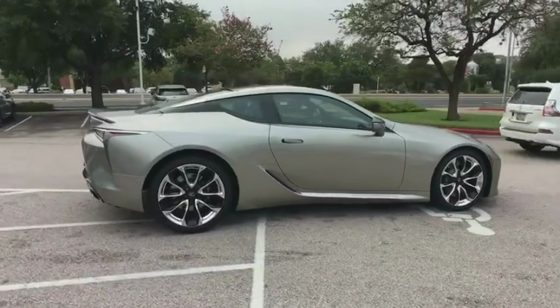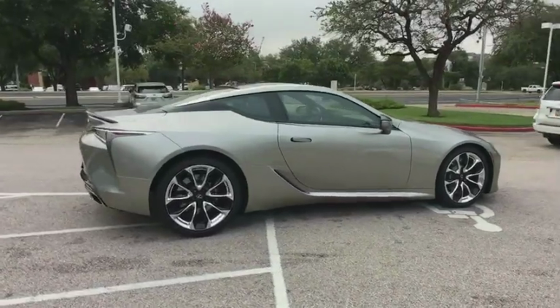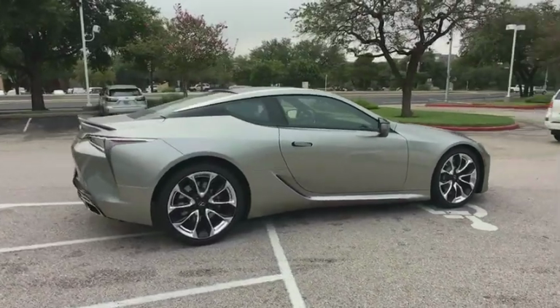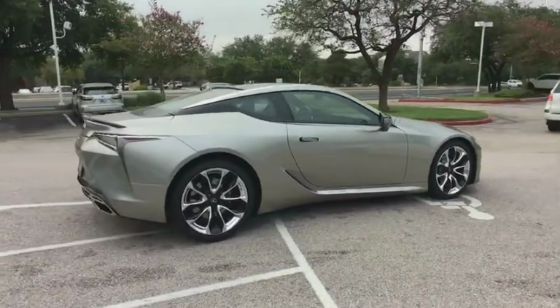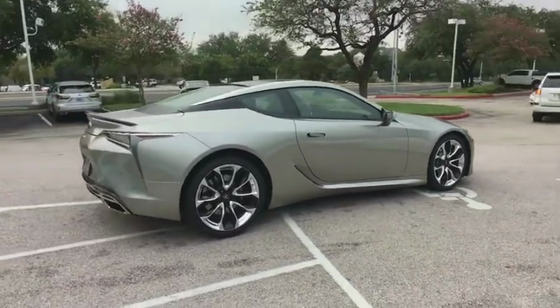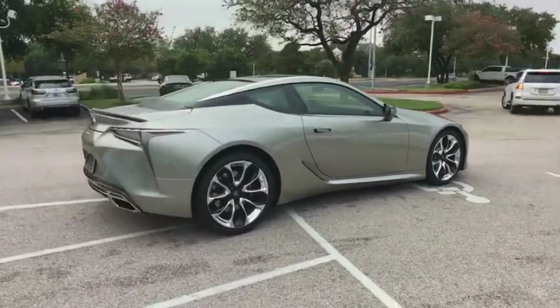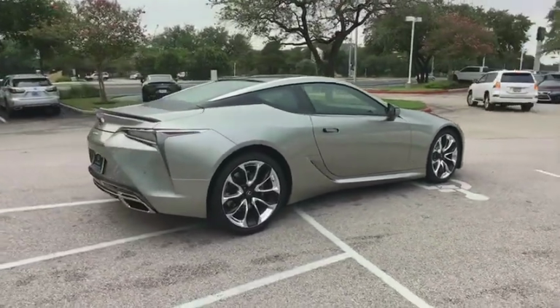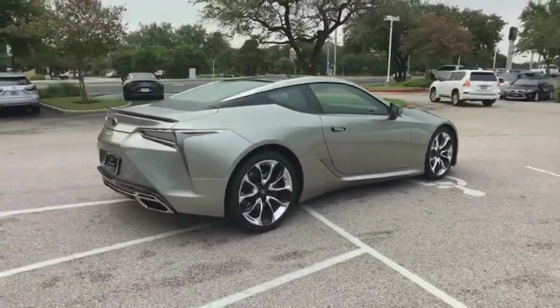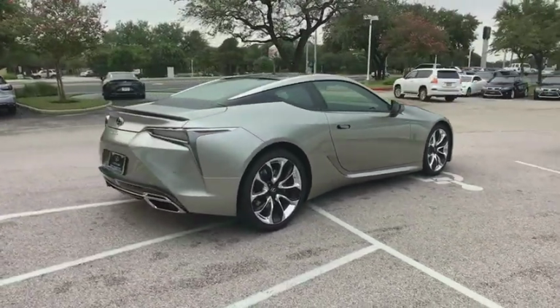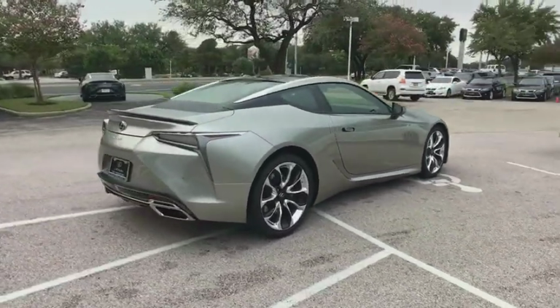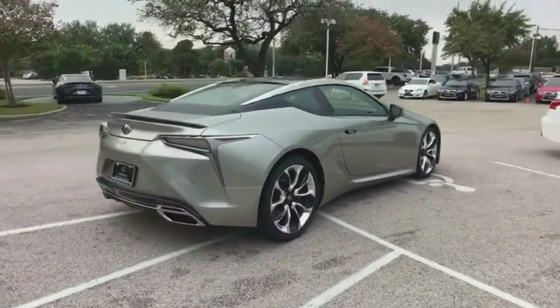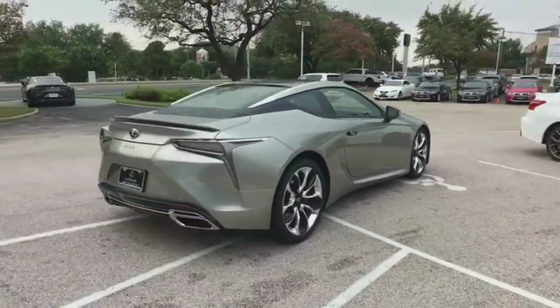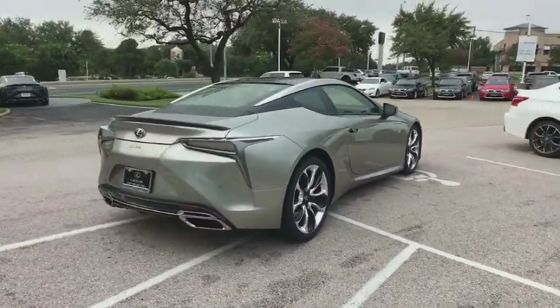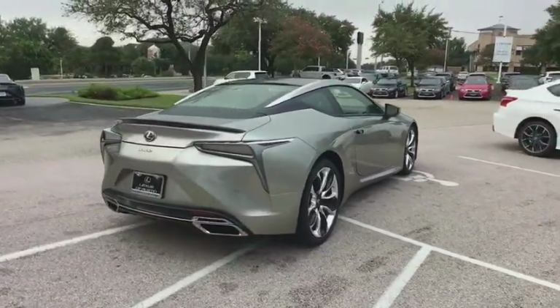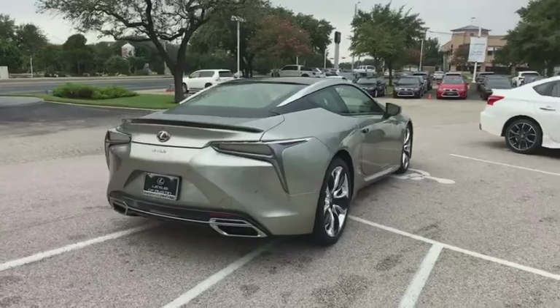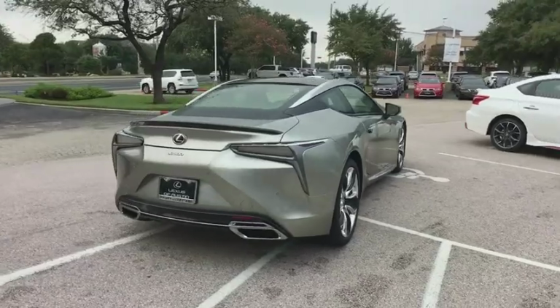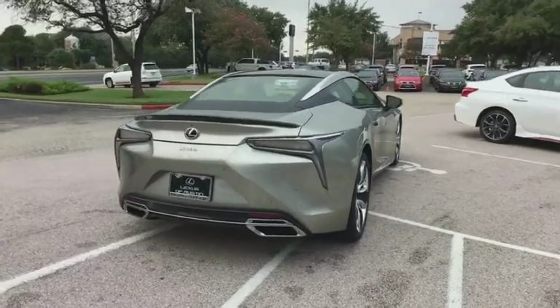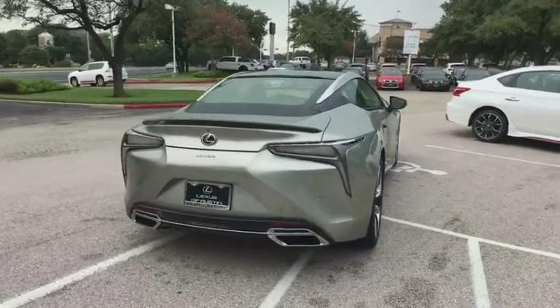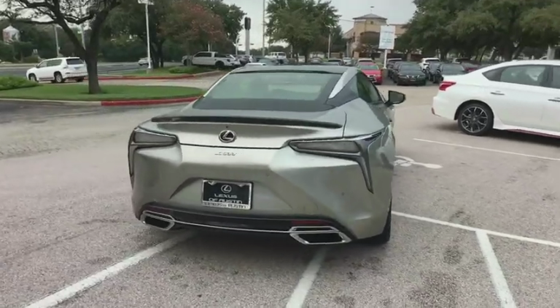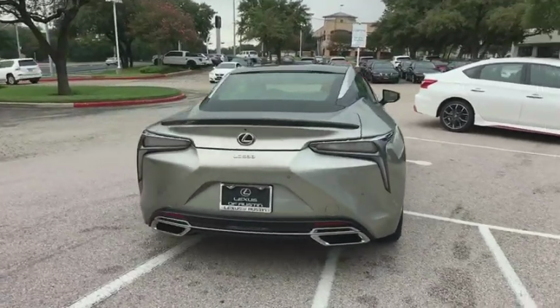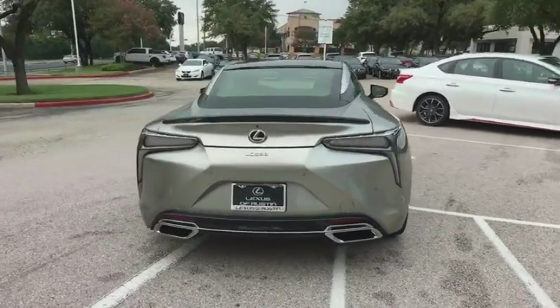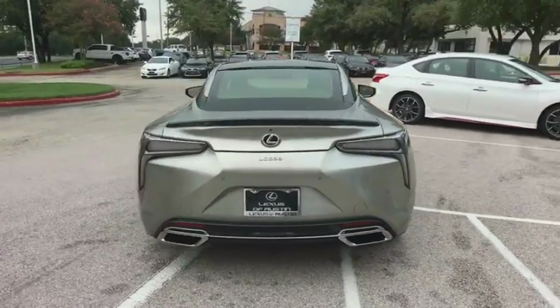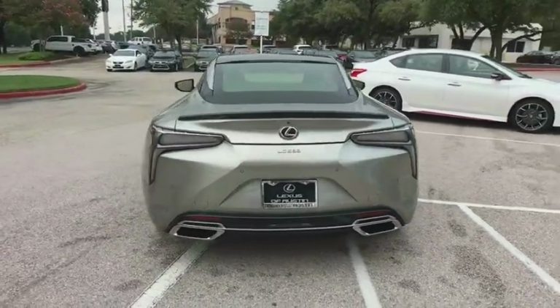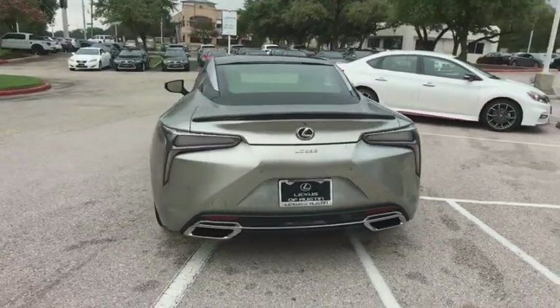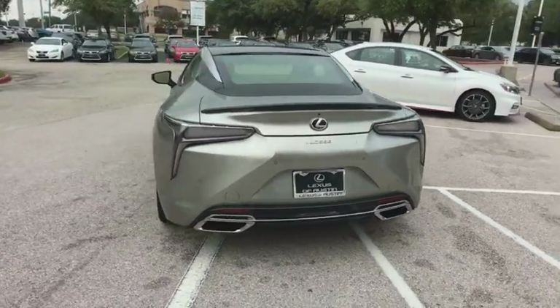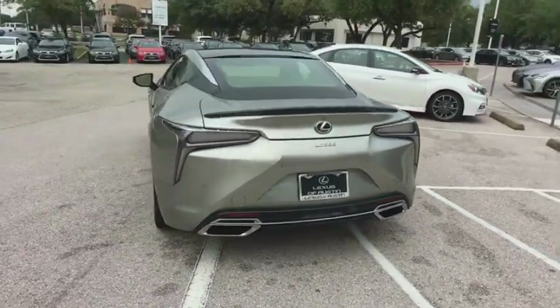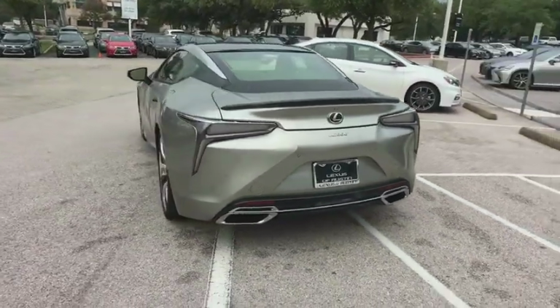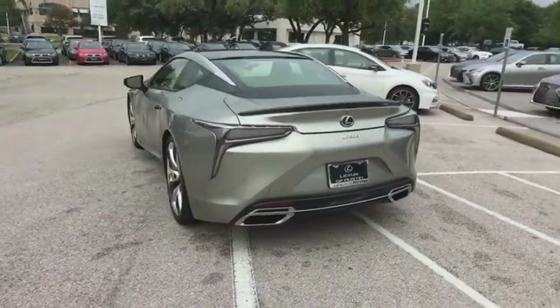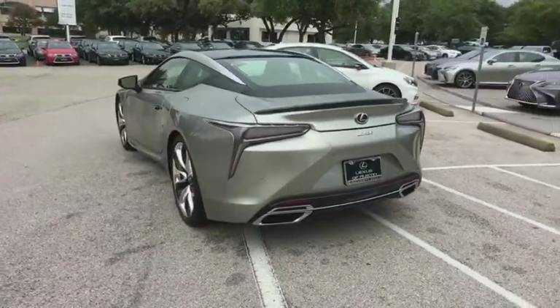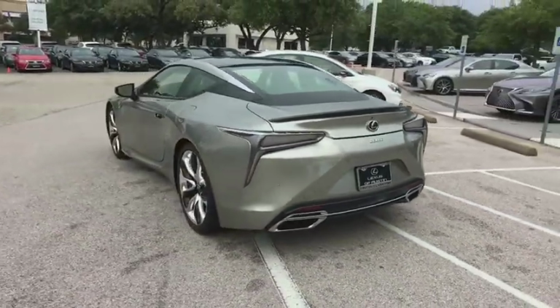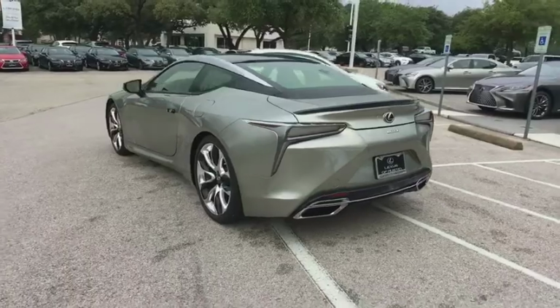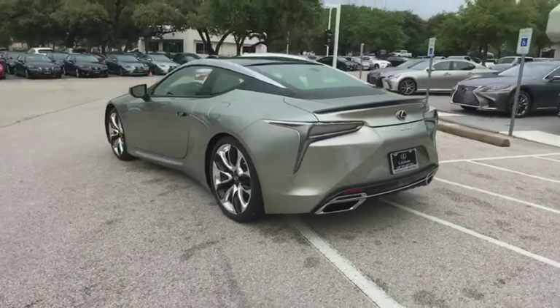Steering wheel audio controls, traction control, power passenger seat, navigation system, keyless entry, stability control, anti-lock braking system, backup camera.